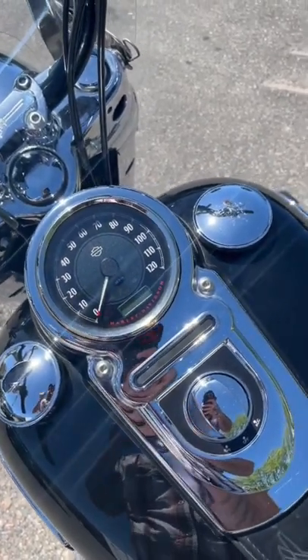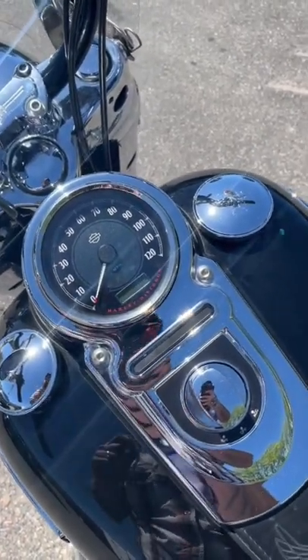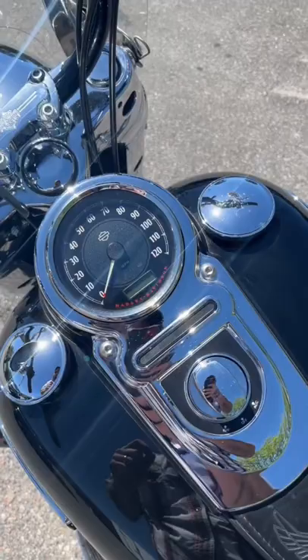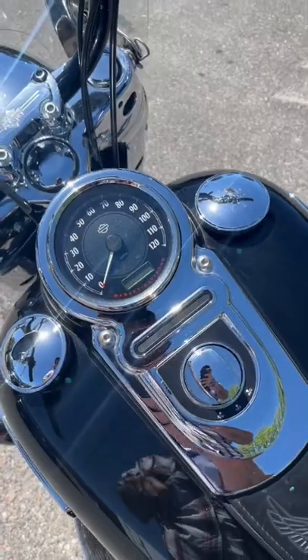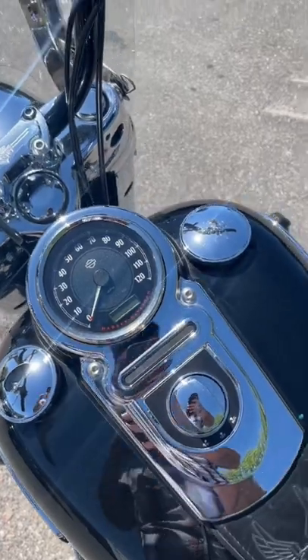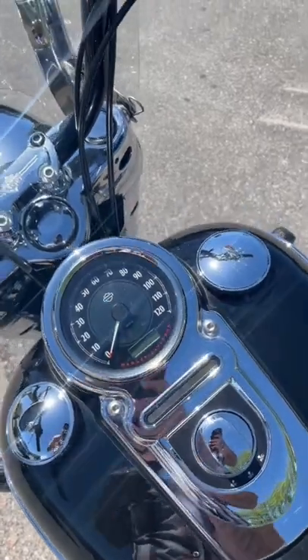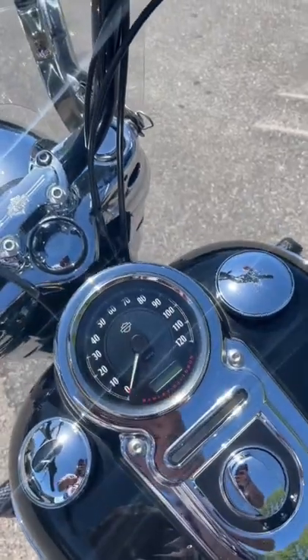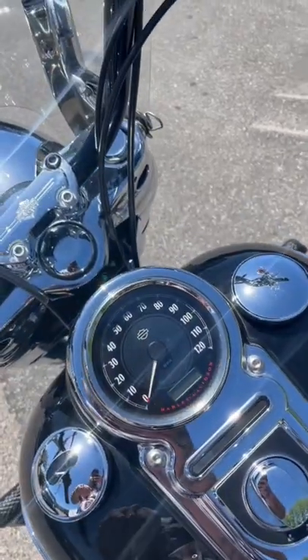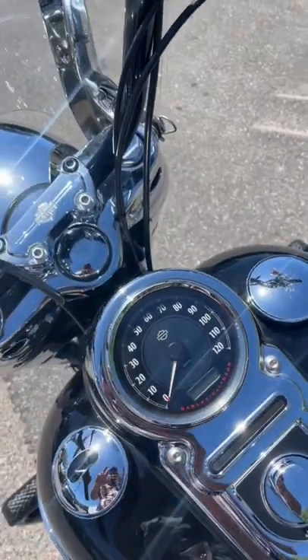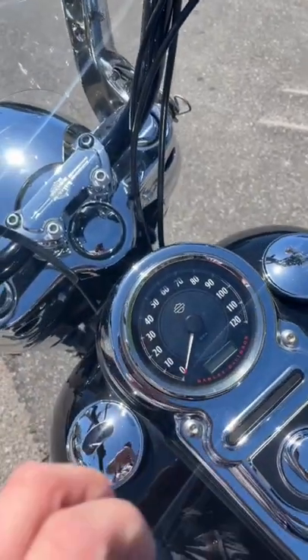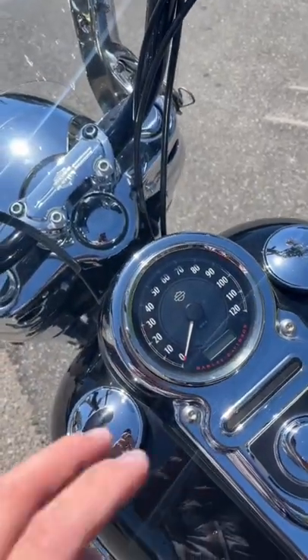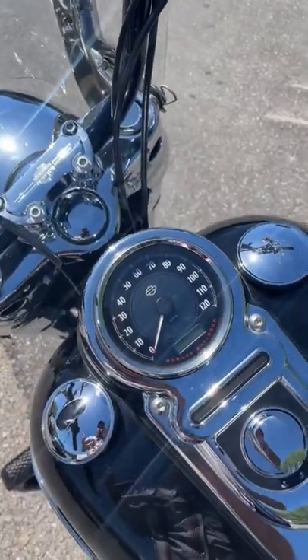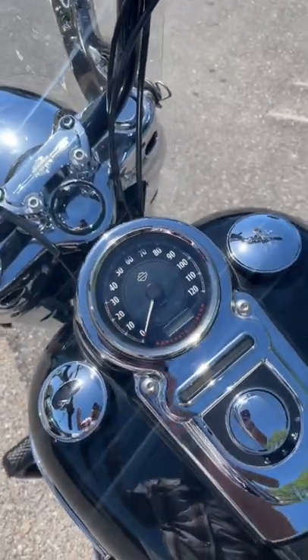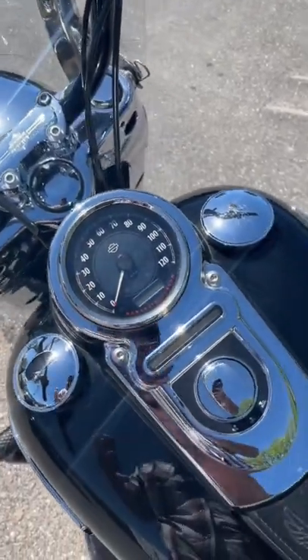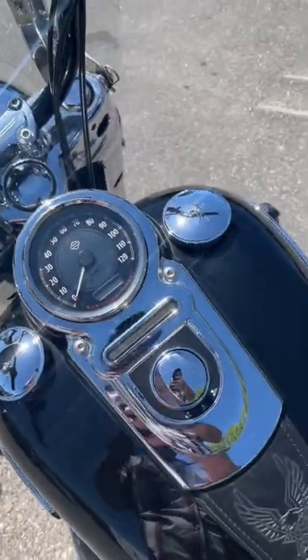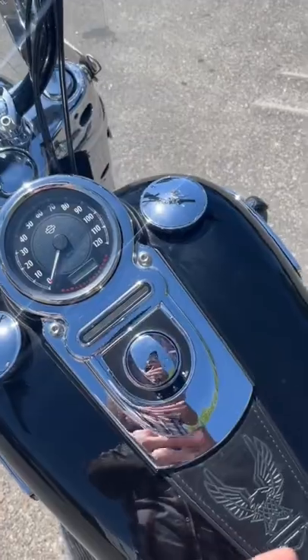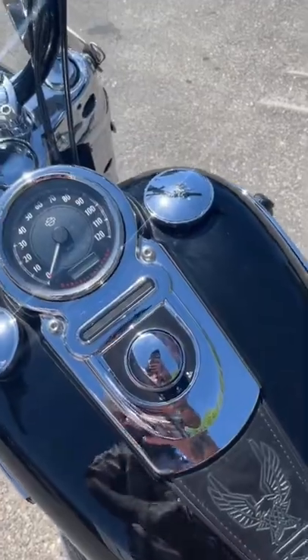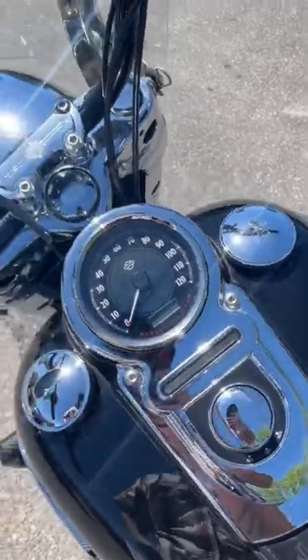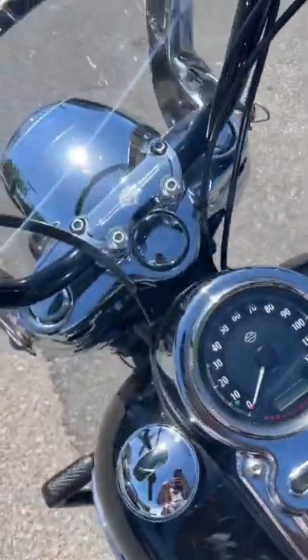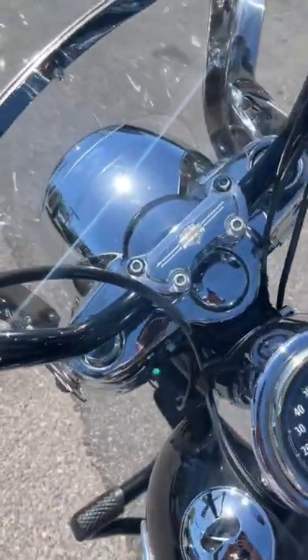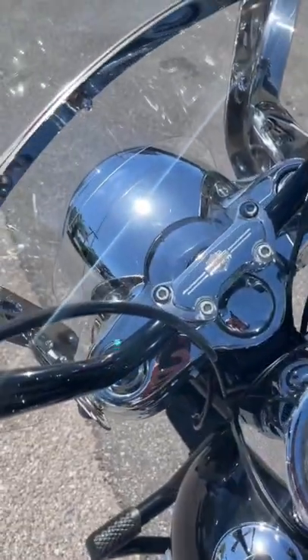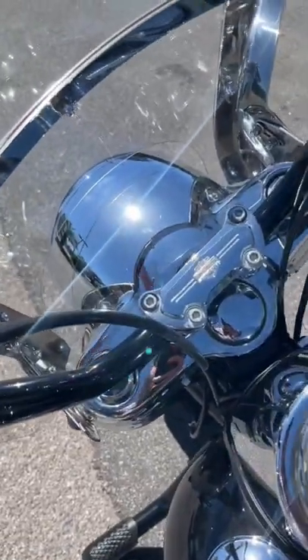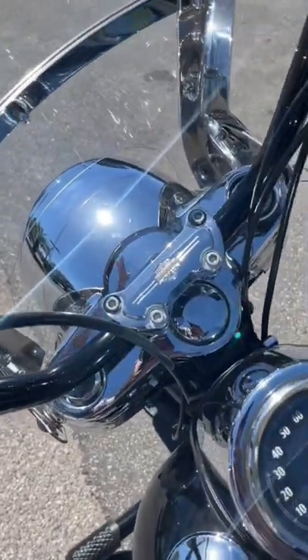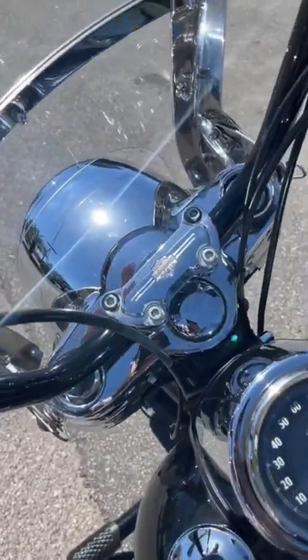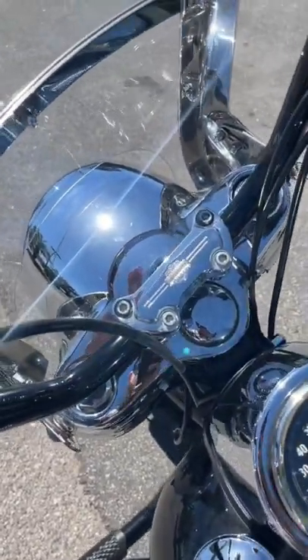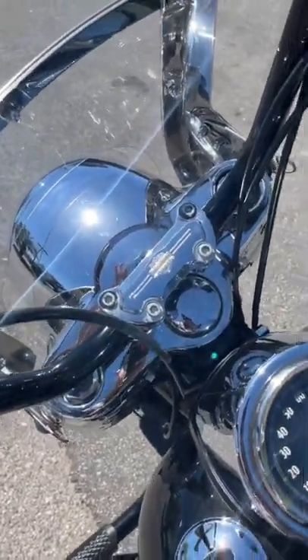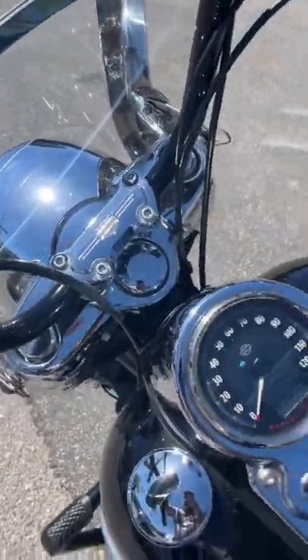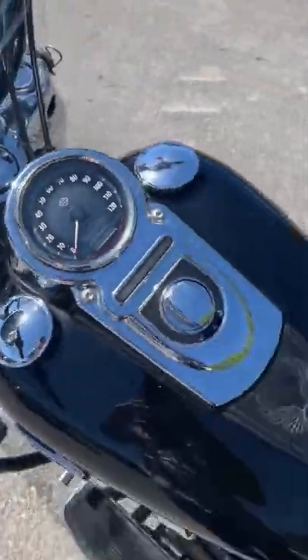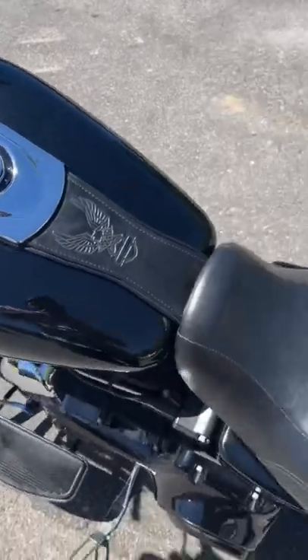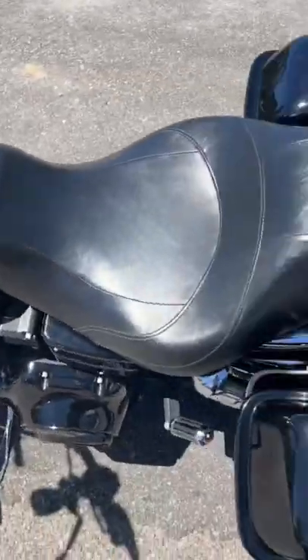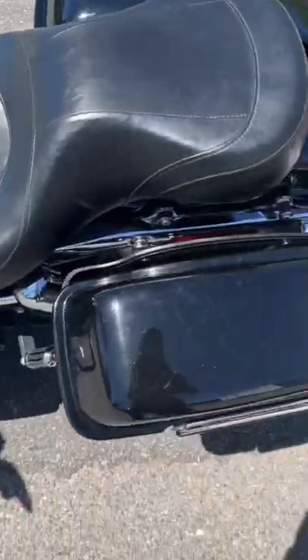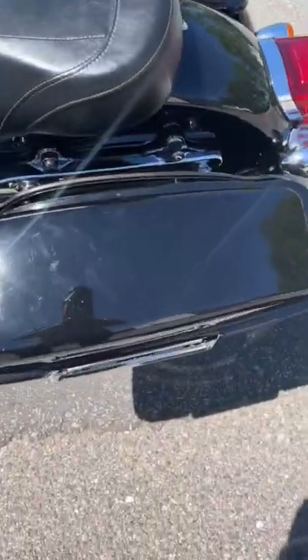But what sets it apart is its ability to switch back from a touring to cruiser style motorcycle, thanks to the quick removable windshield and the saddlebags.